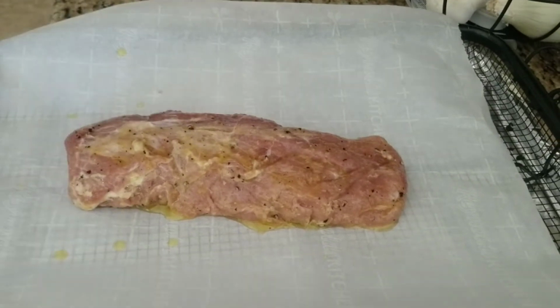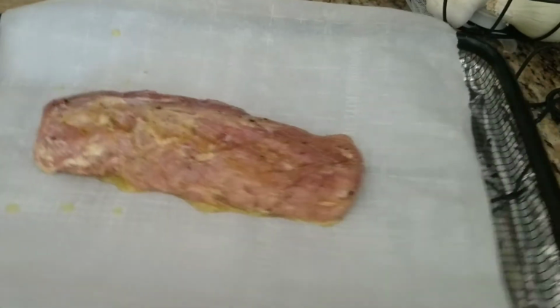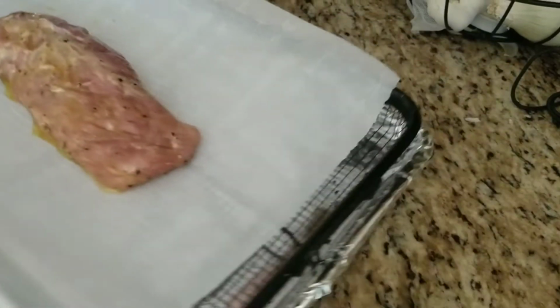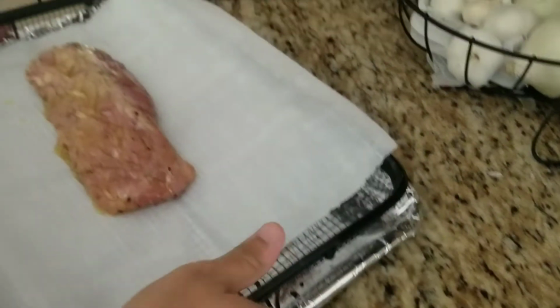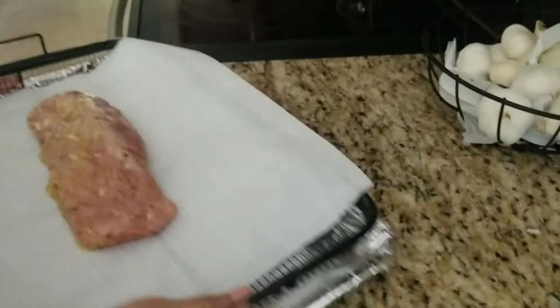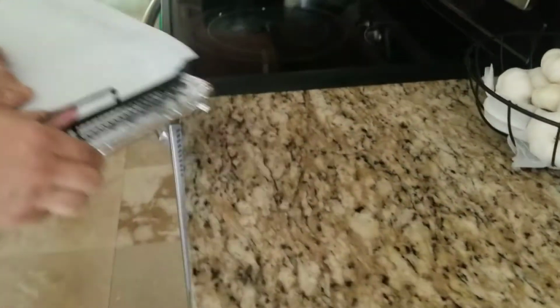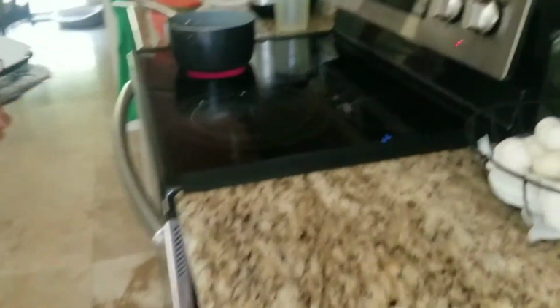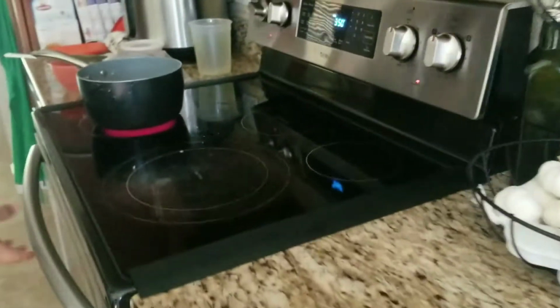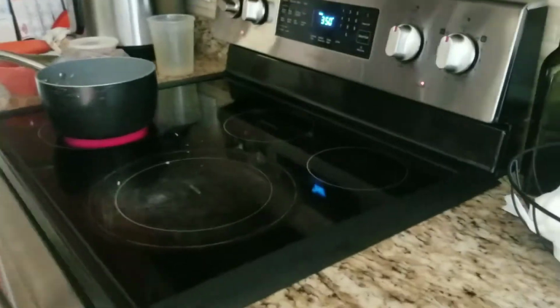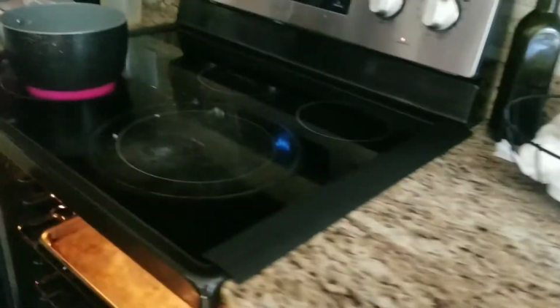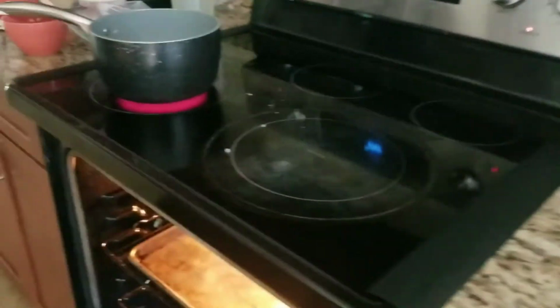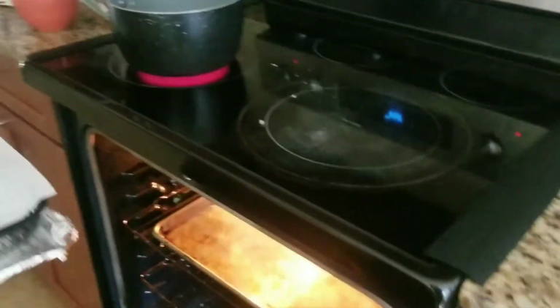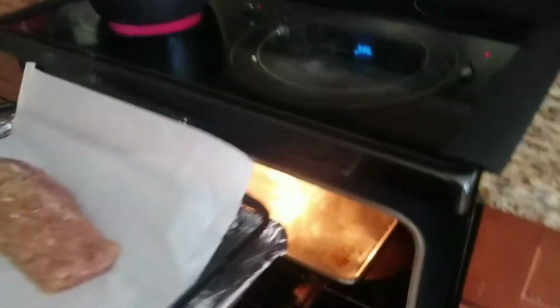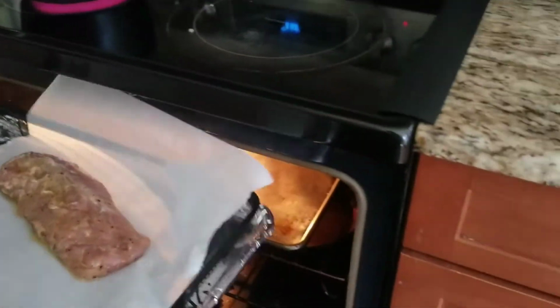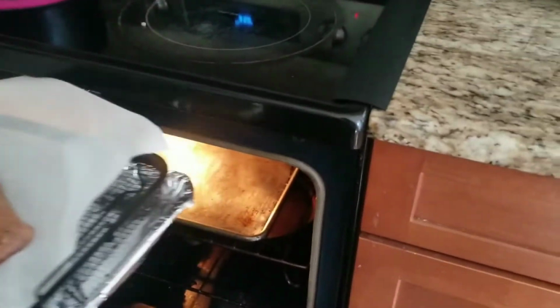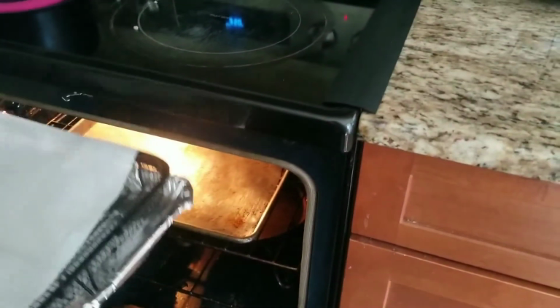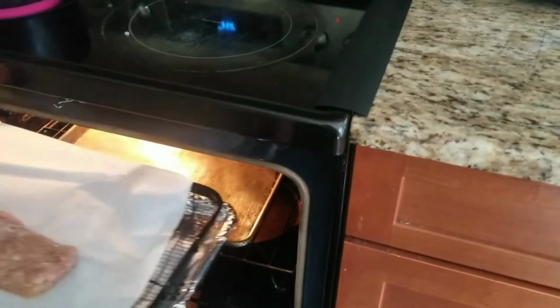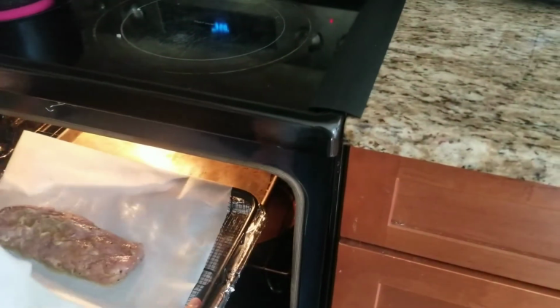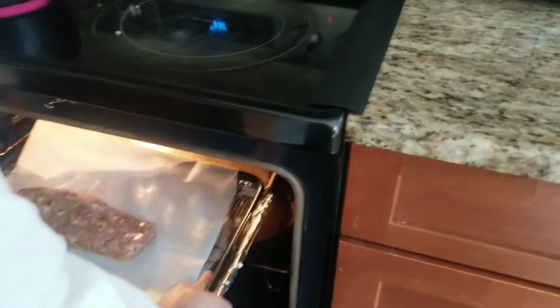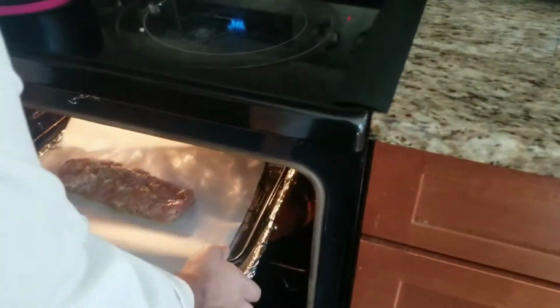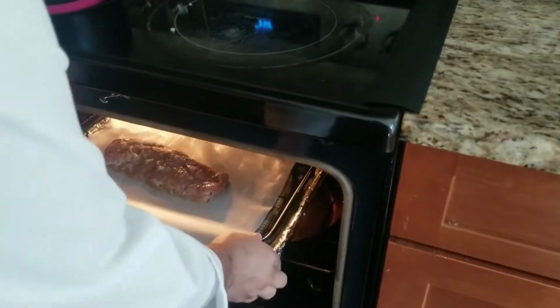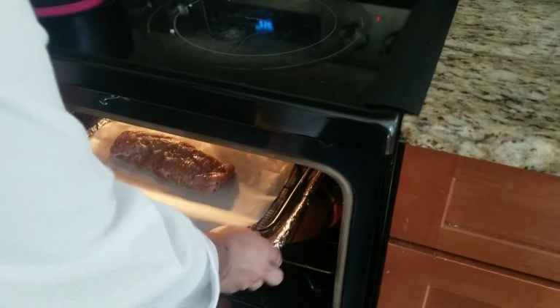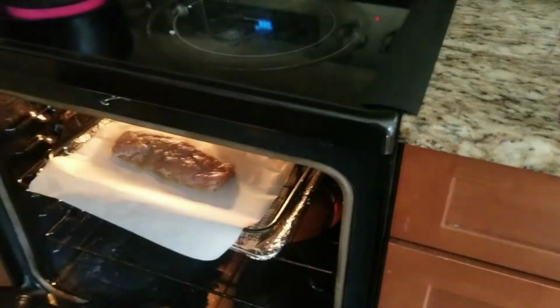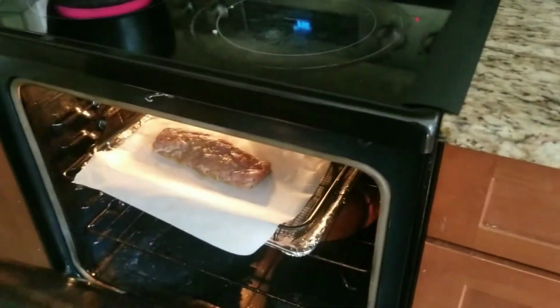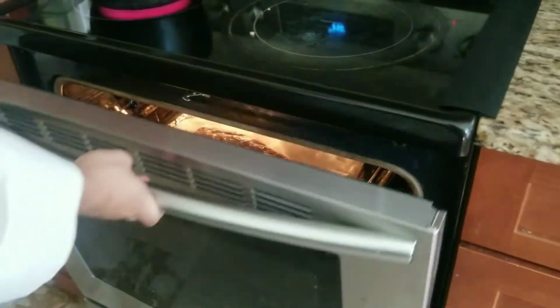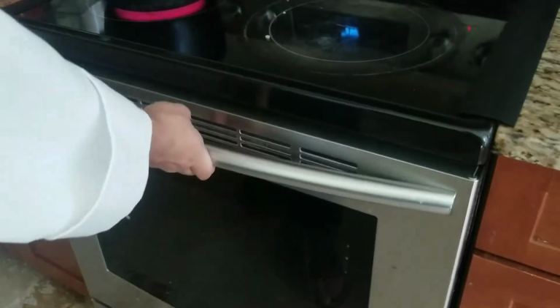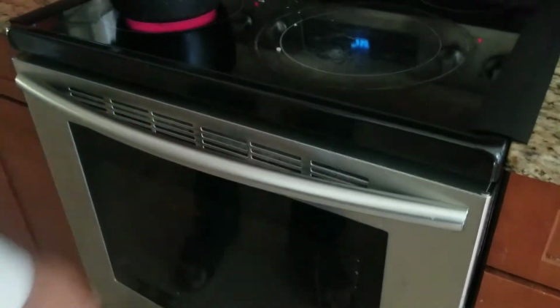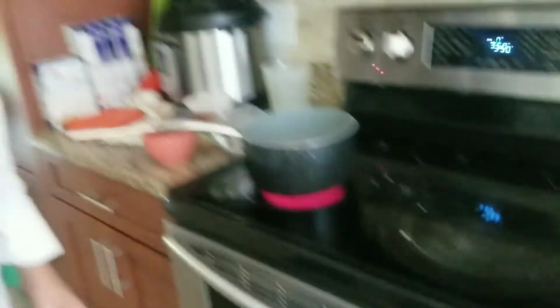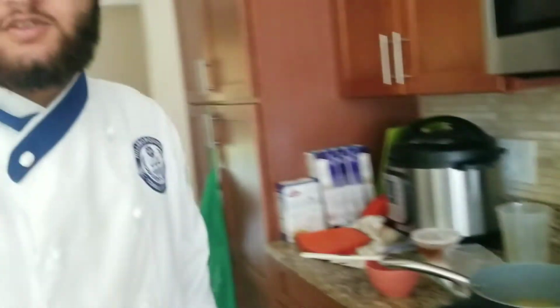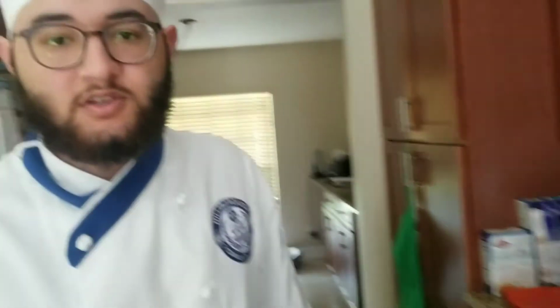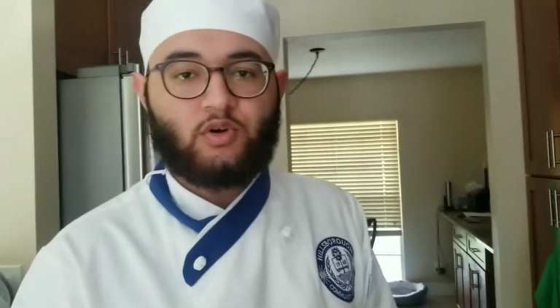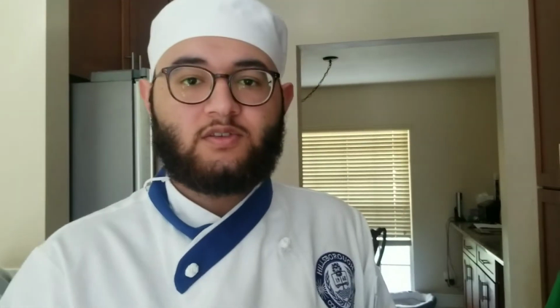And because my oven is already preheated, I'm just going to drop this in for about anywhere from 20 to 25 minutes until it hits 145 internal.